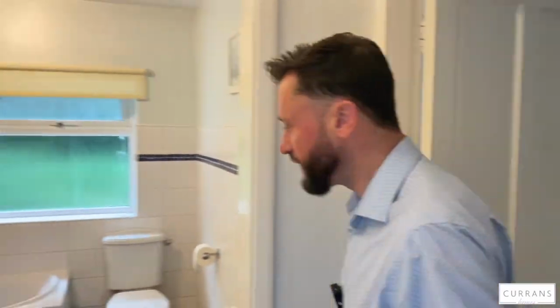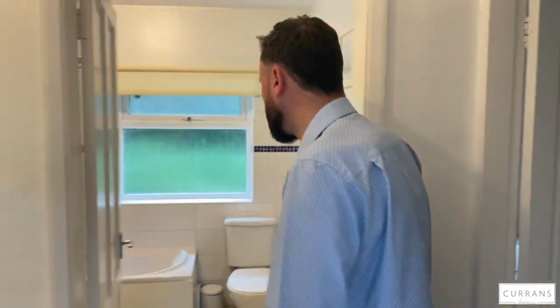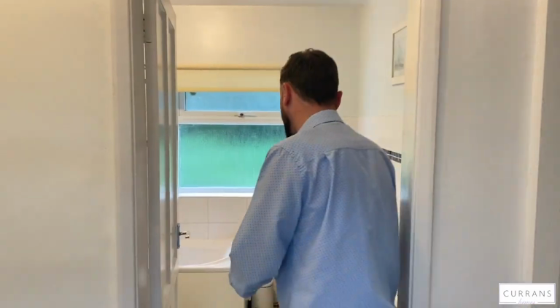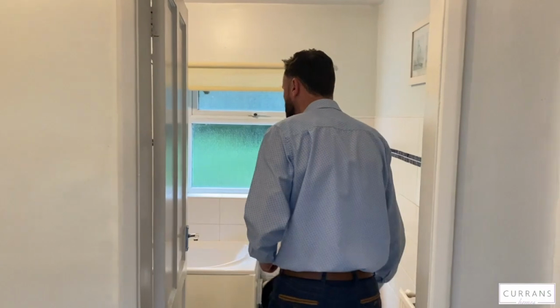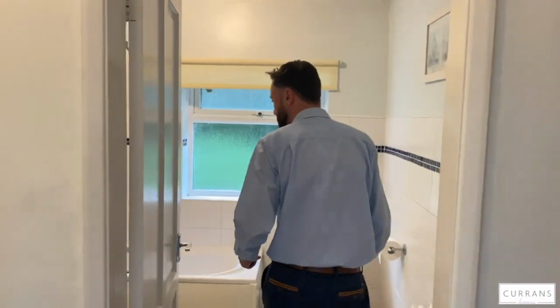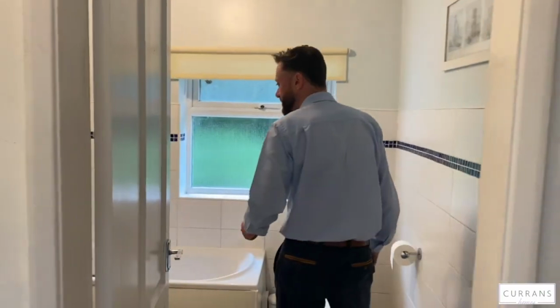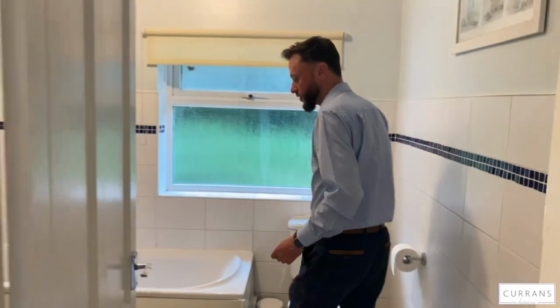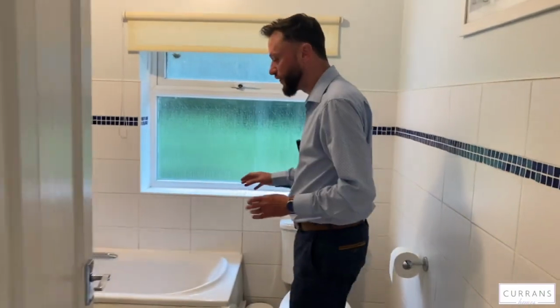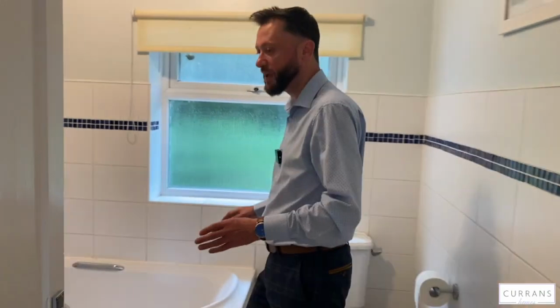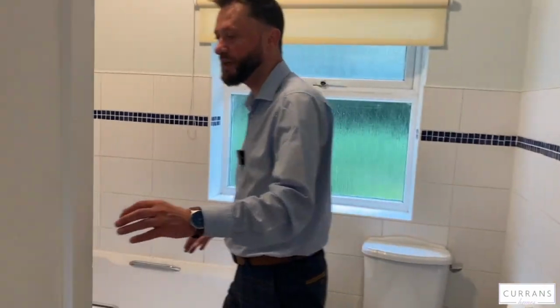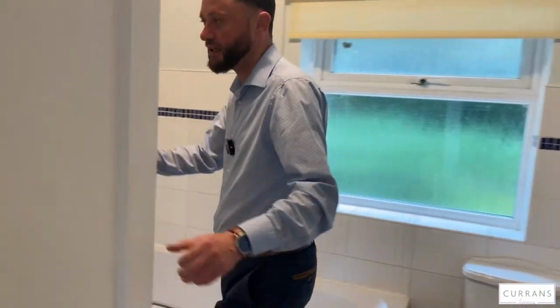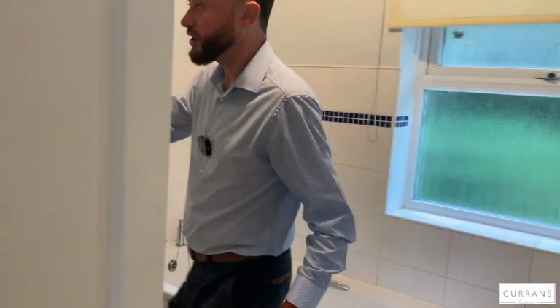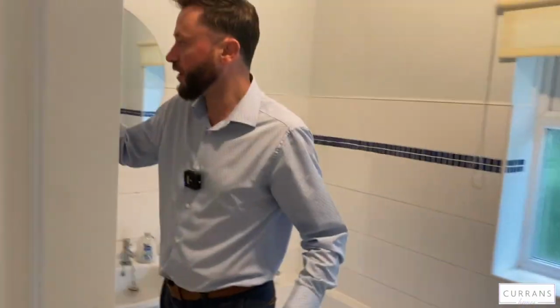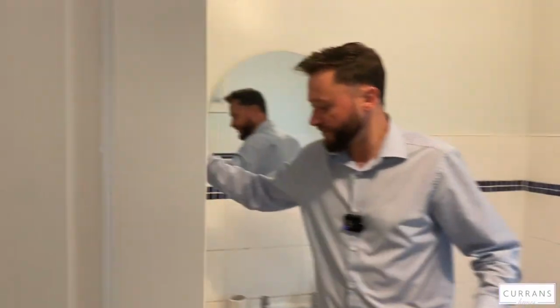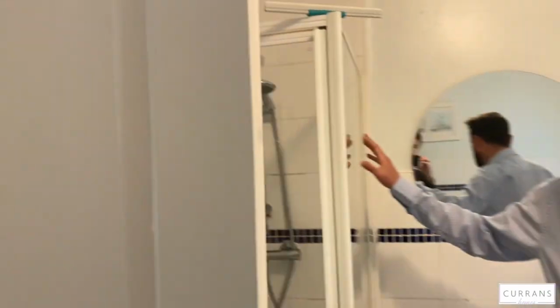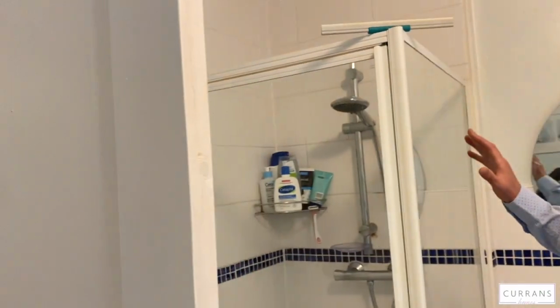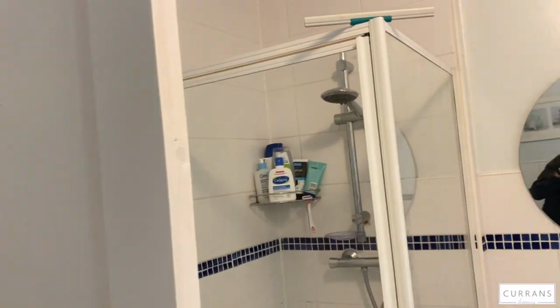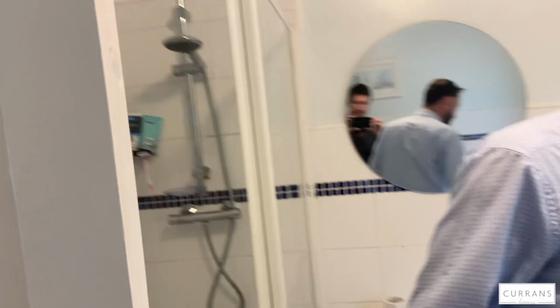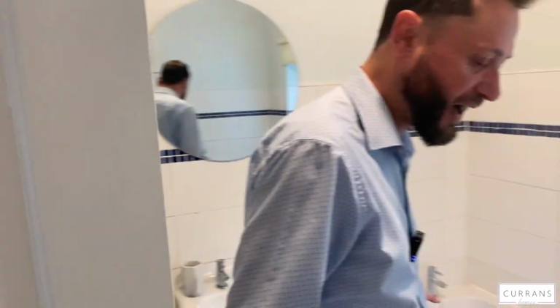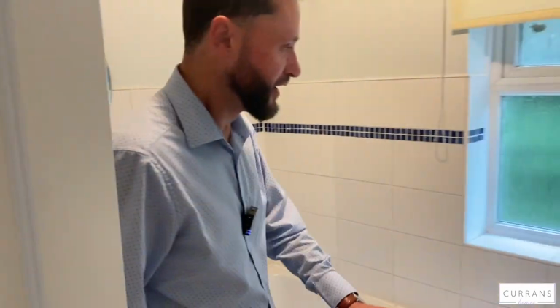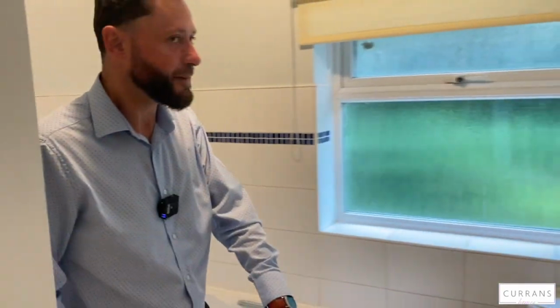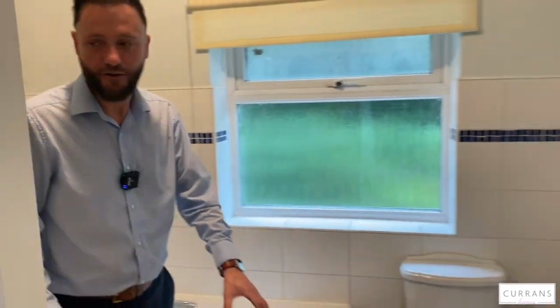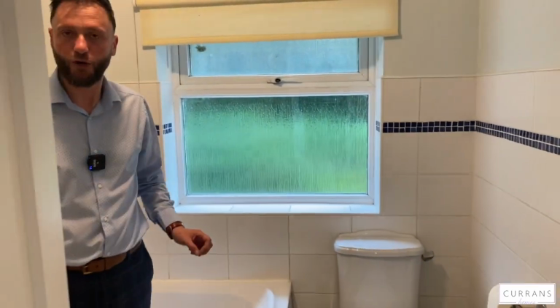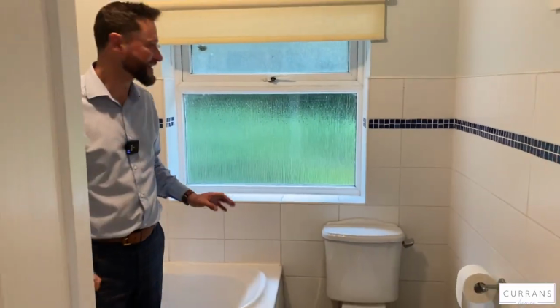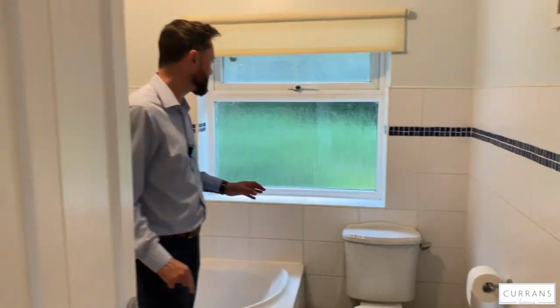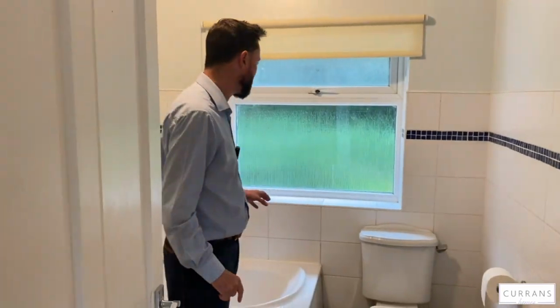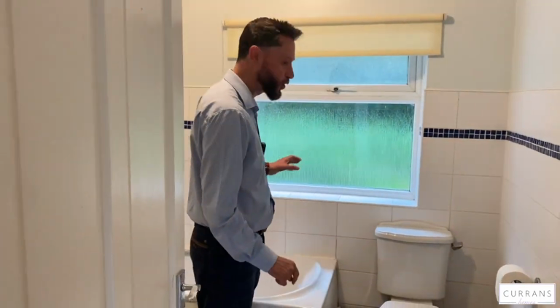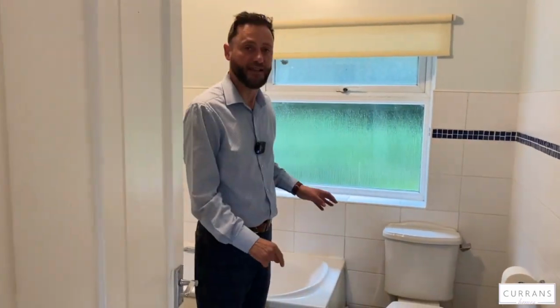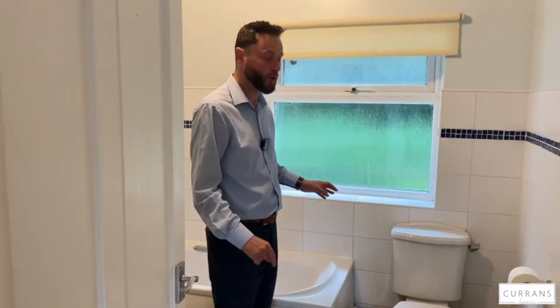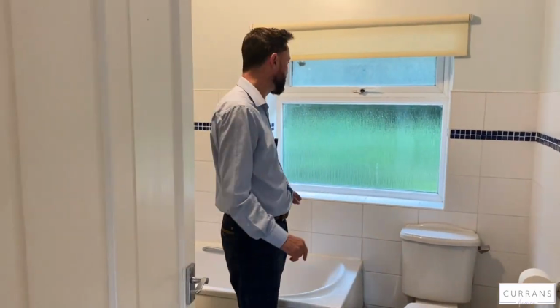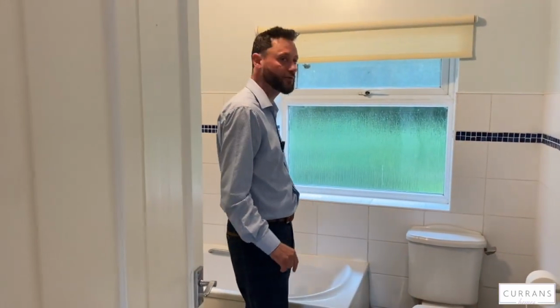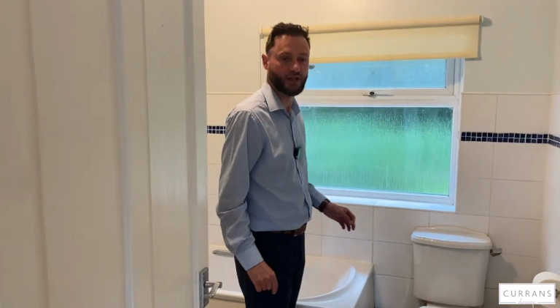Finishing off the accommodation is the main bathroom with a four-piece suite. You've got a fully tiled shower, a bath, ceramic tile flooring, and extensive tiling throughout. It's all tasteful, it's all modern, and it's all good to go.